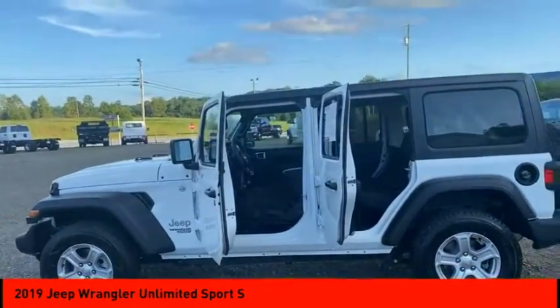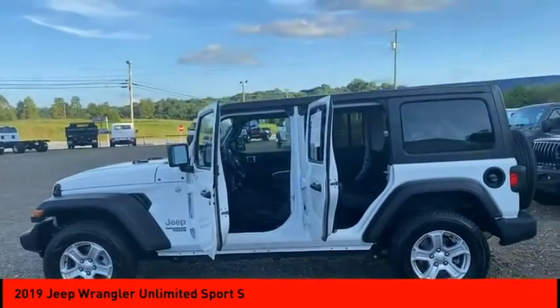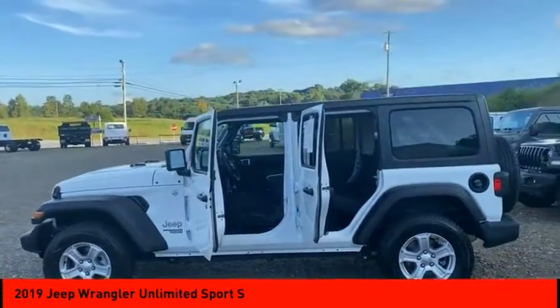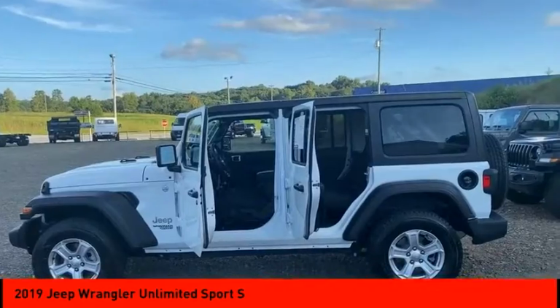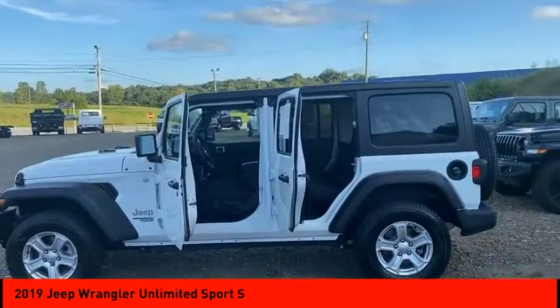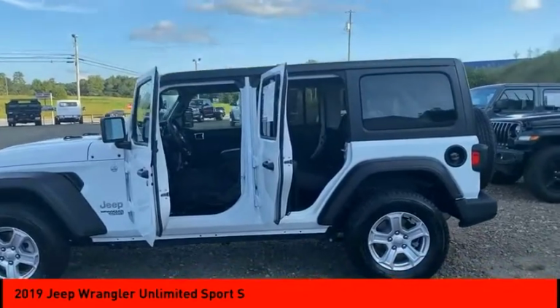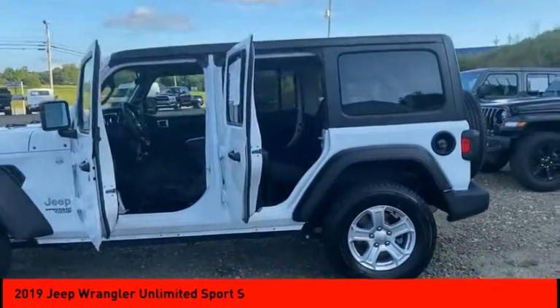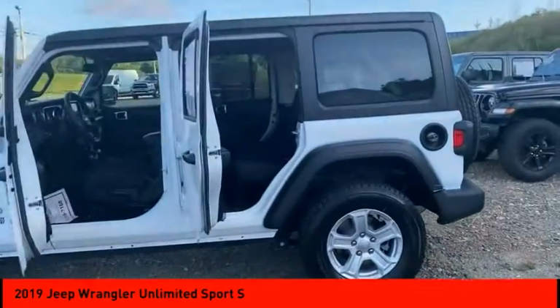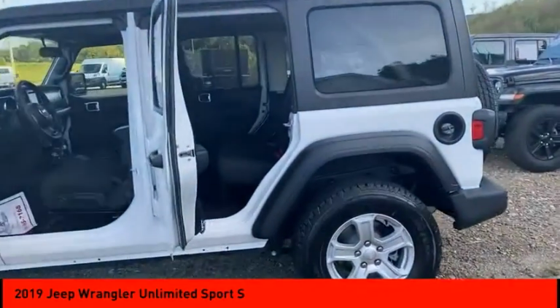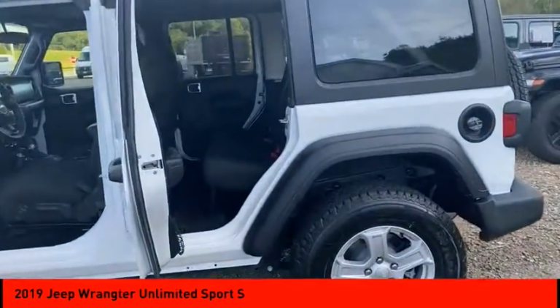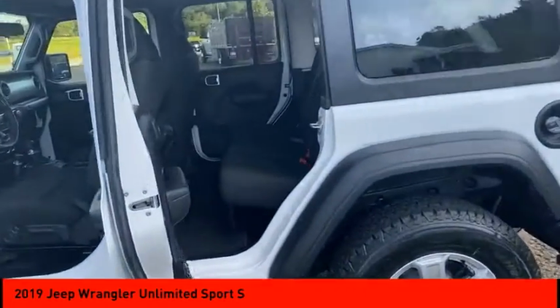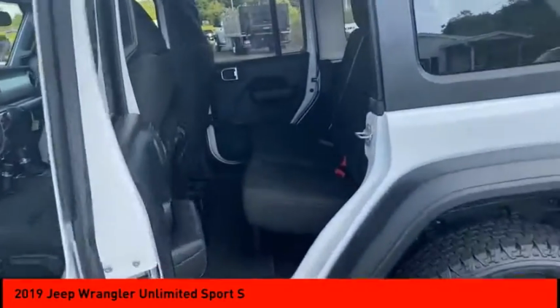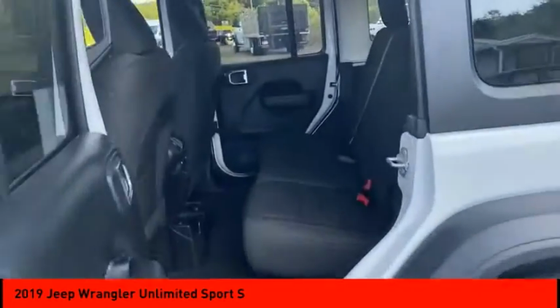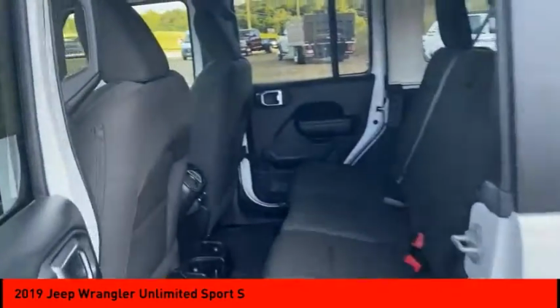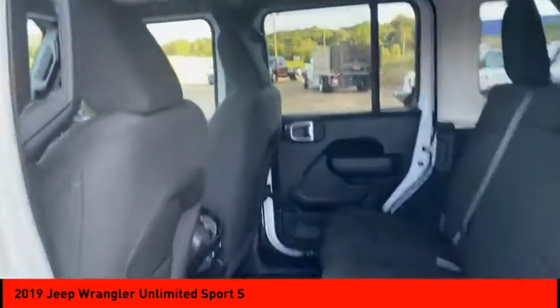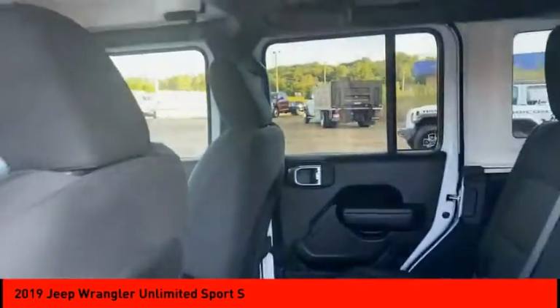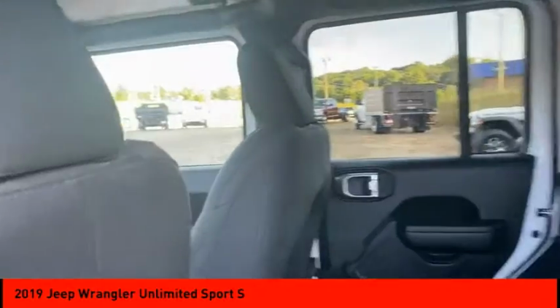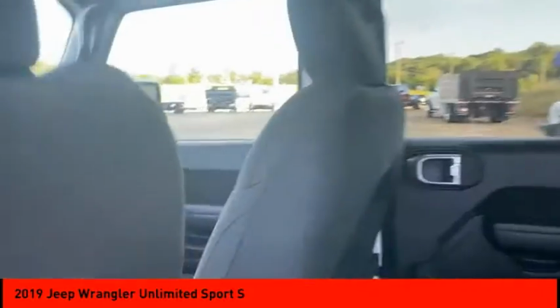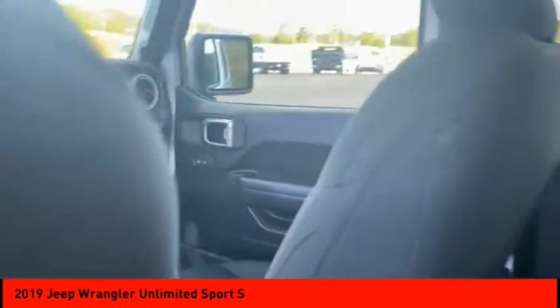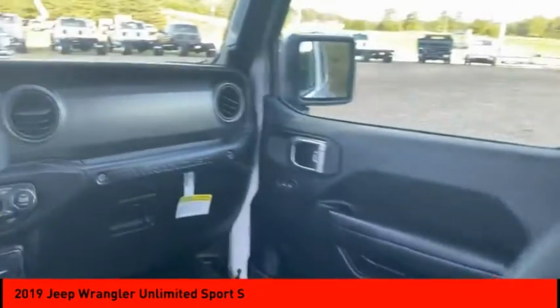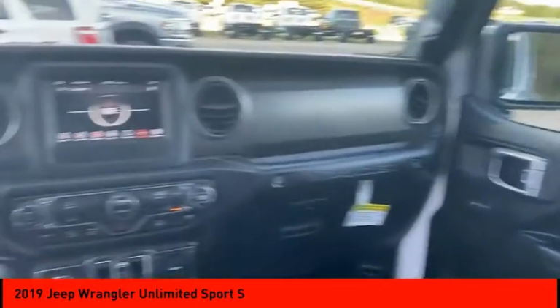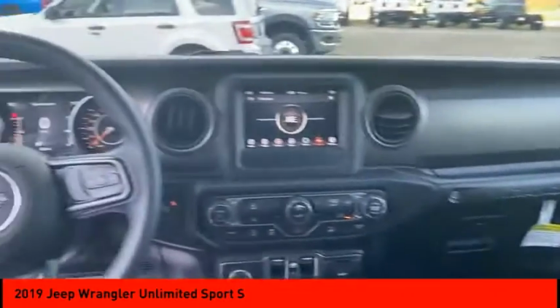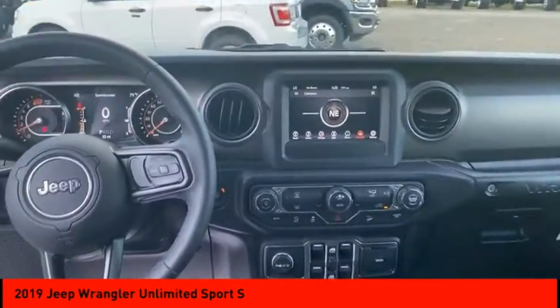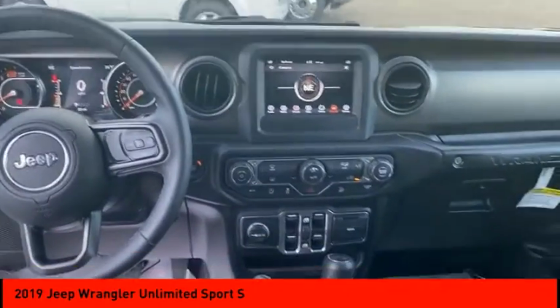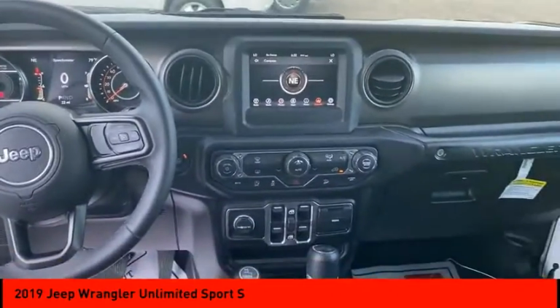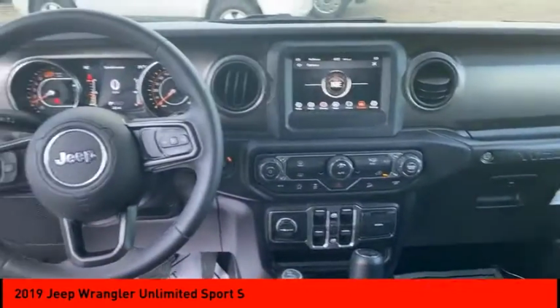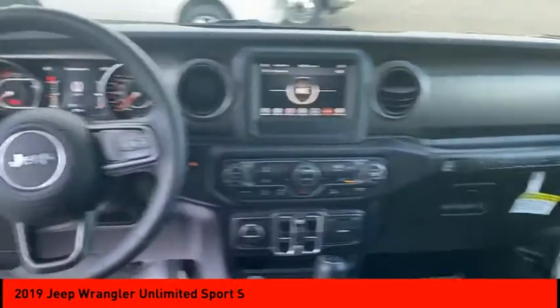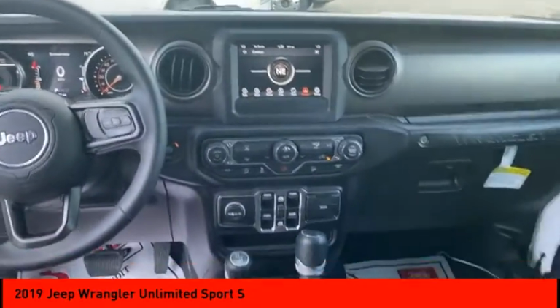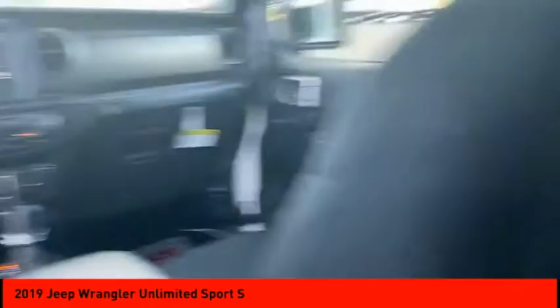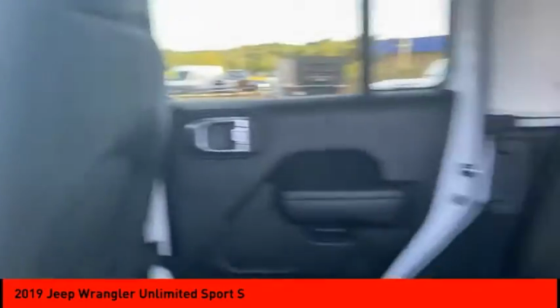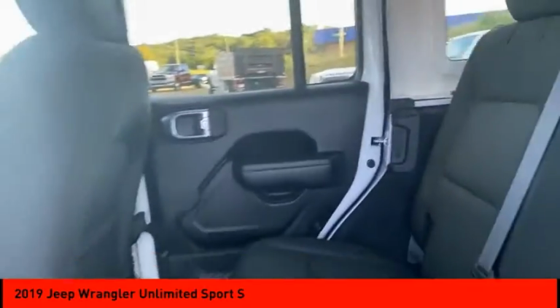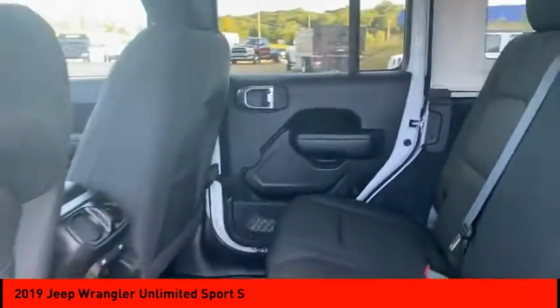Tire pressure monitor, 4-wheel drive, electronic stability control, aluminum wheels, brake assist, traction control, stability control, engine immobilizer, fog lights, convertible soft top.